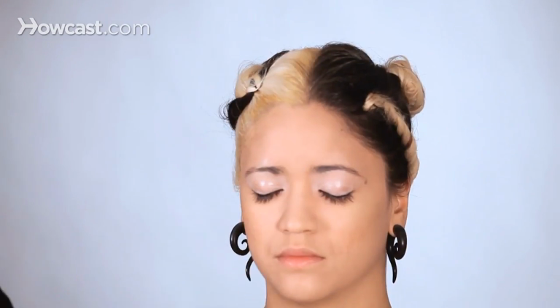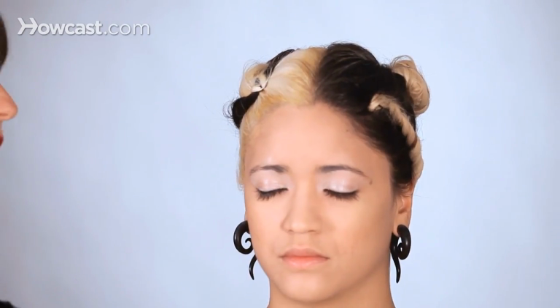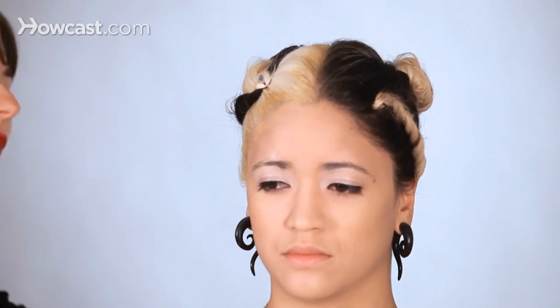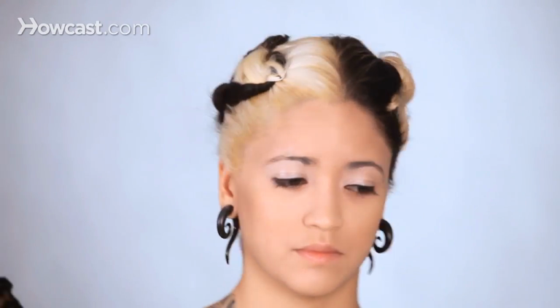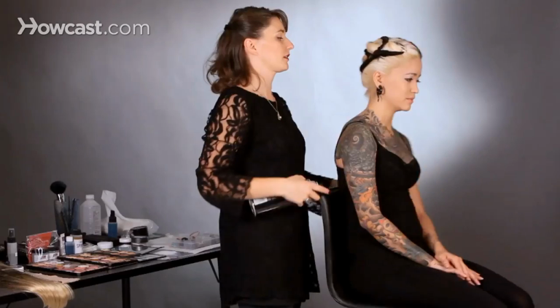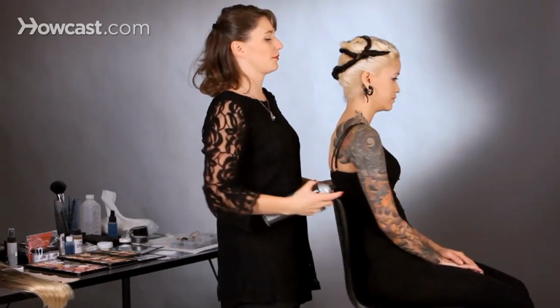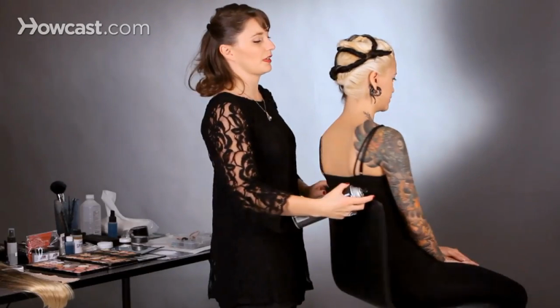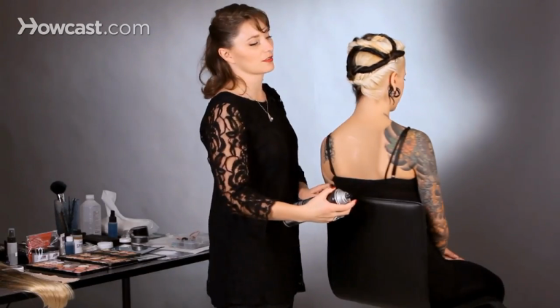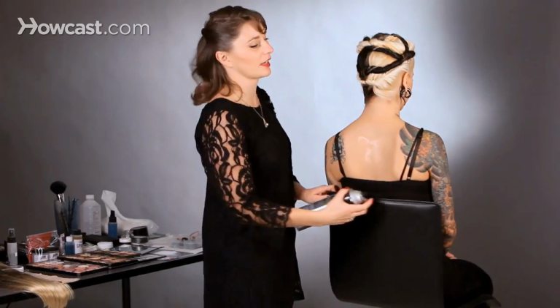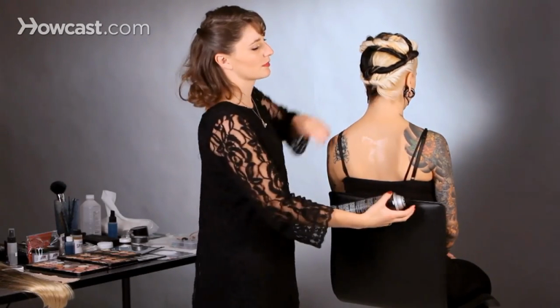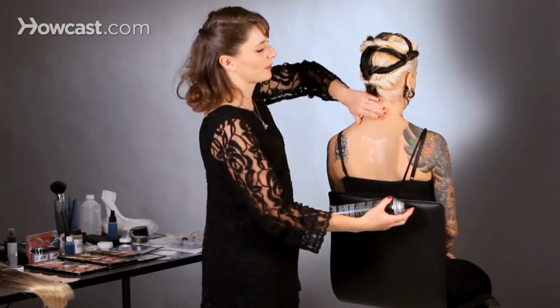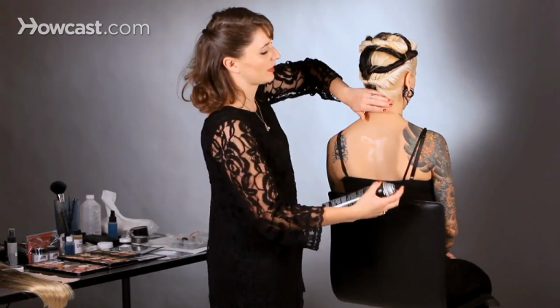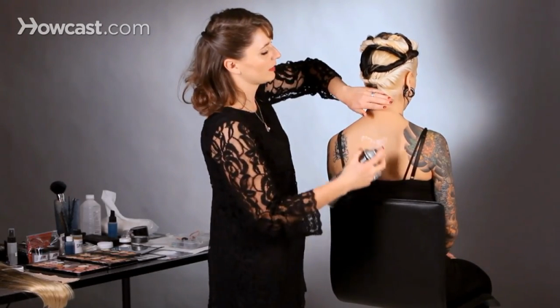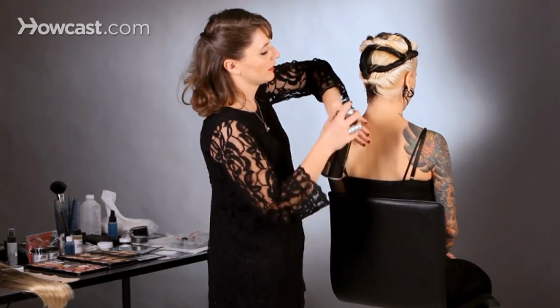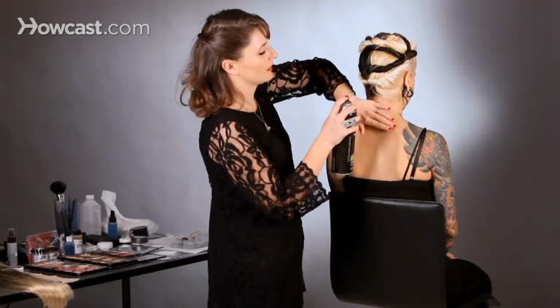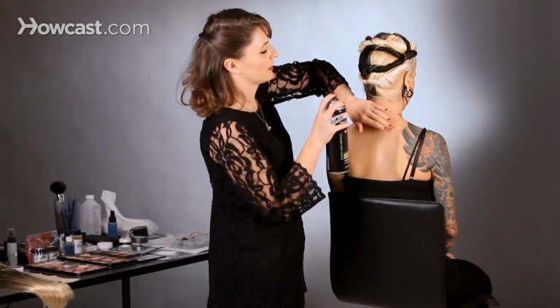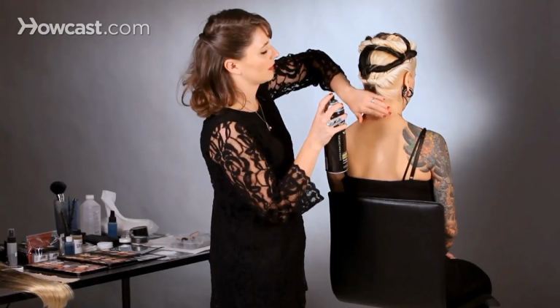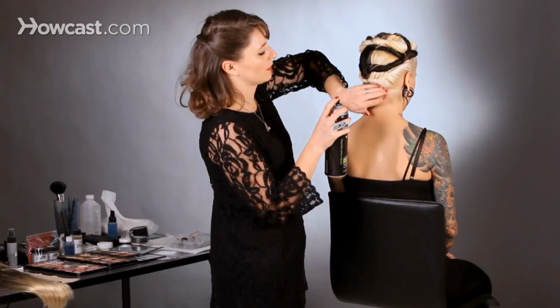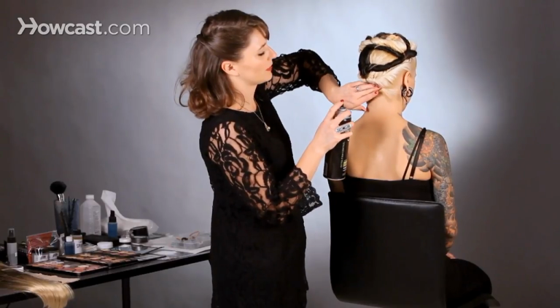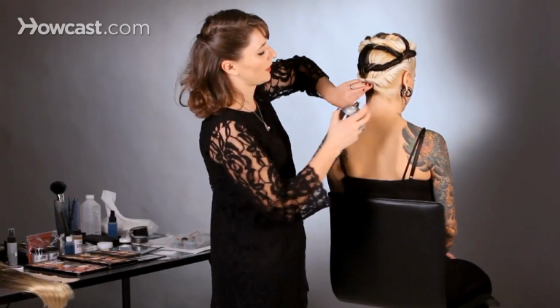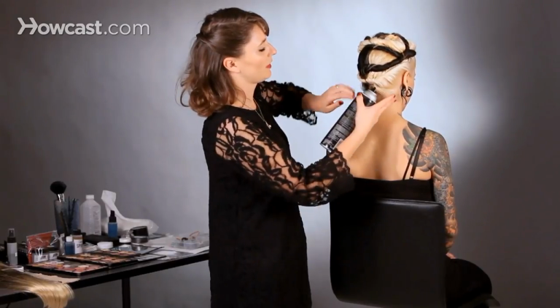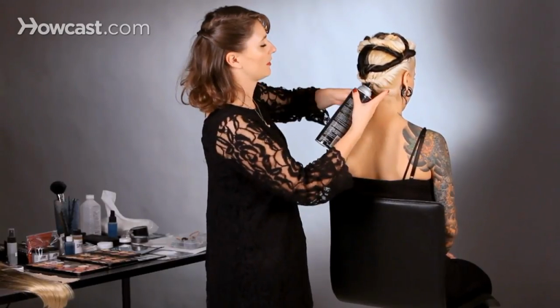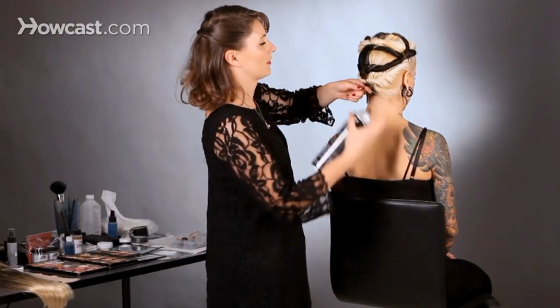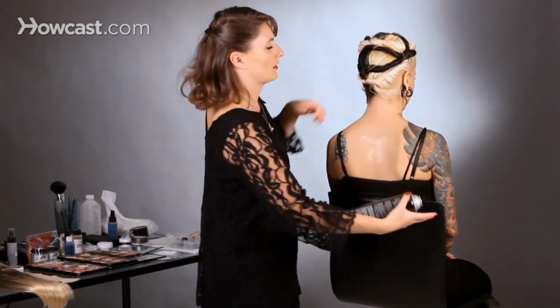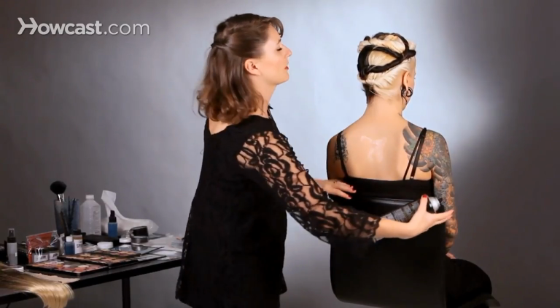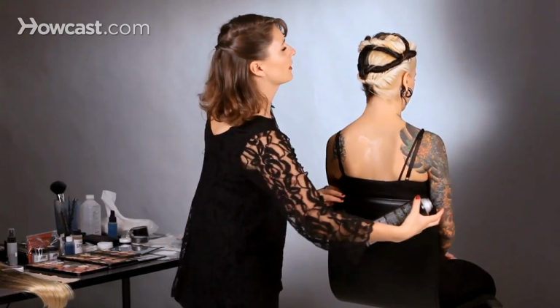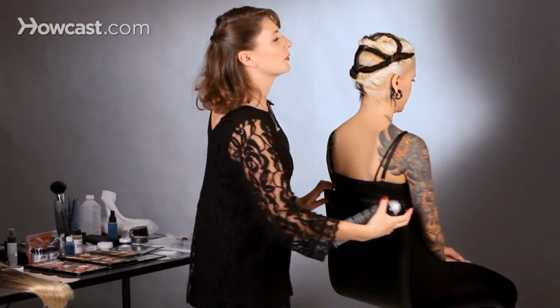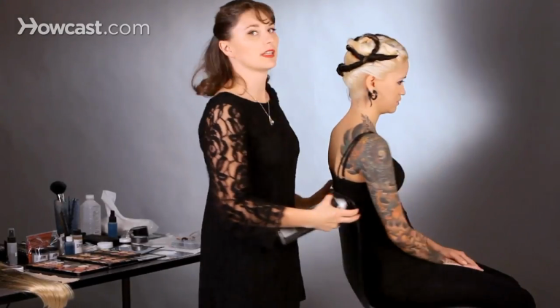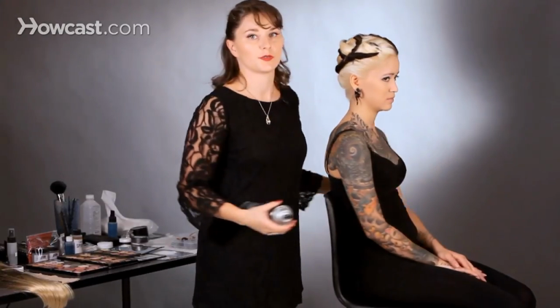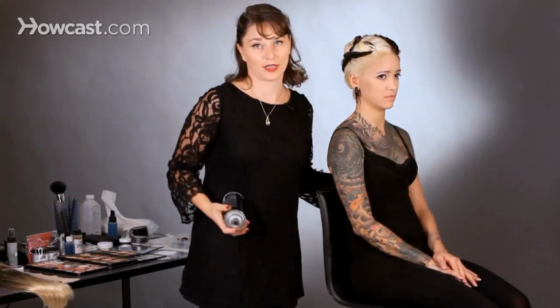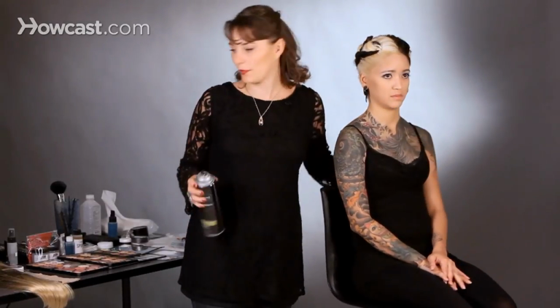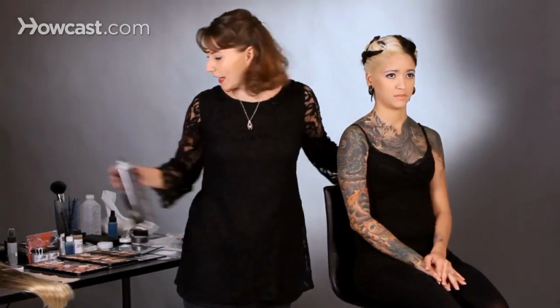Especially down here — she had a lot of baby hairs, so I just bobby pin that. We're going to spray that, and now we're ready to apply the wig cap.